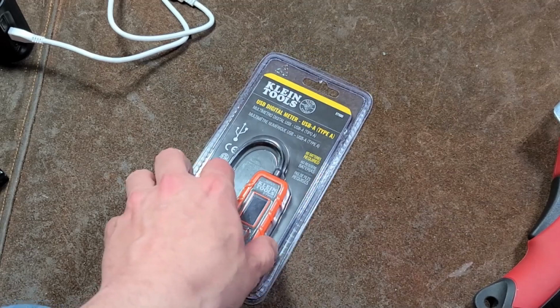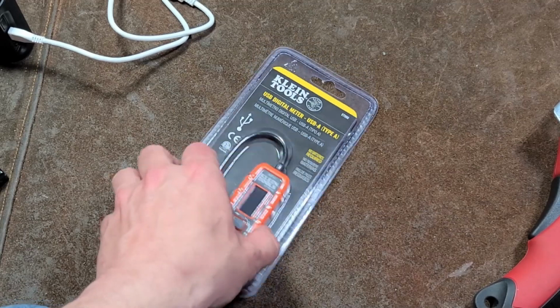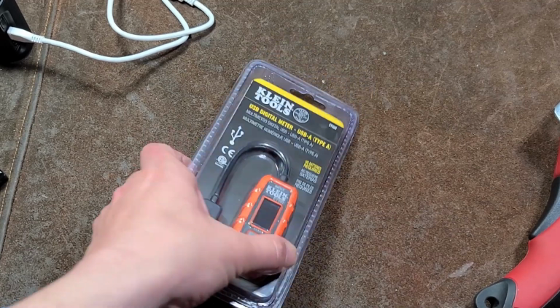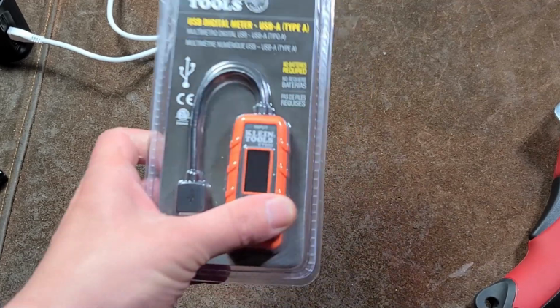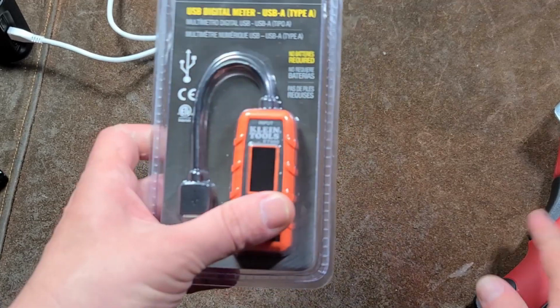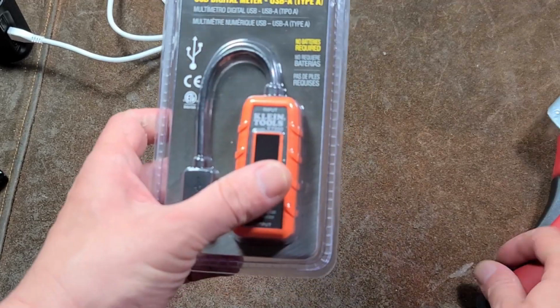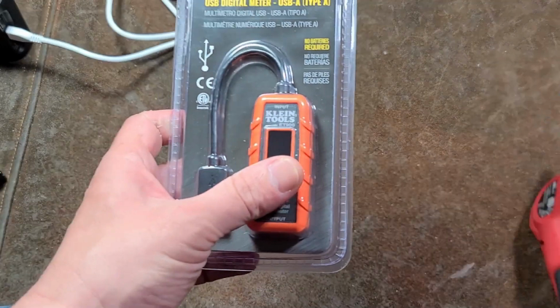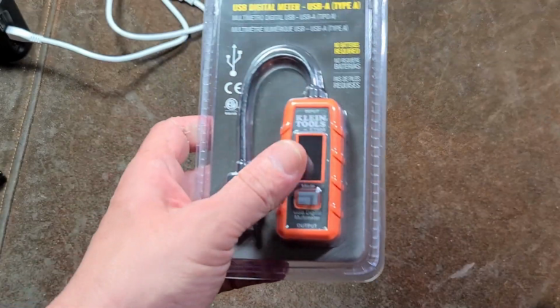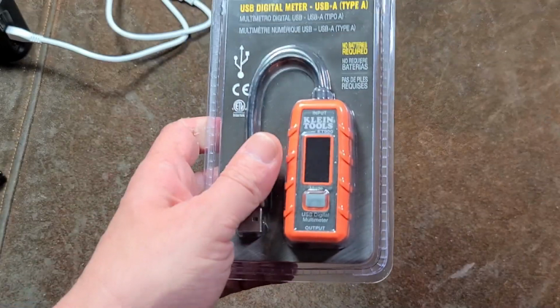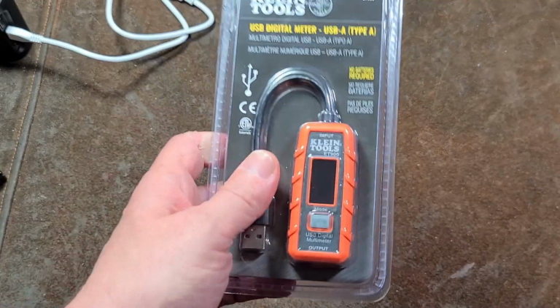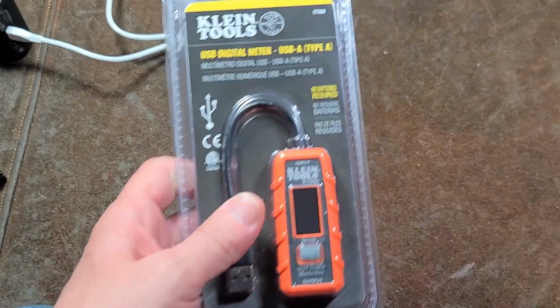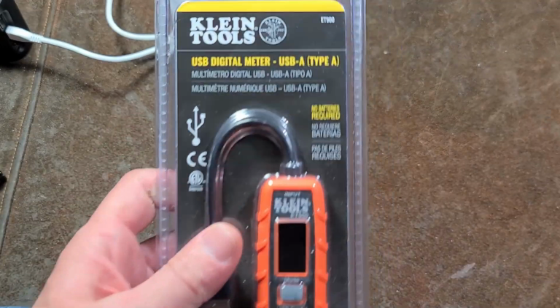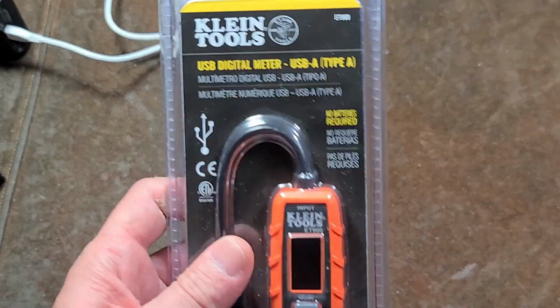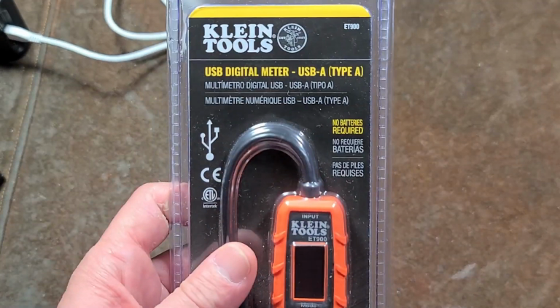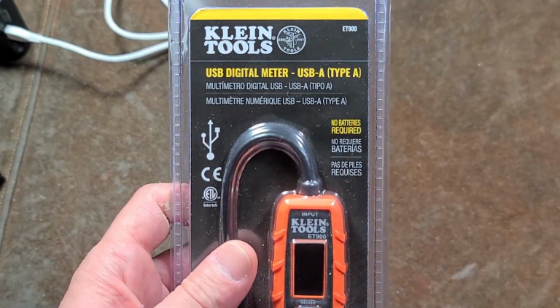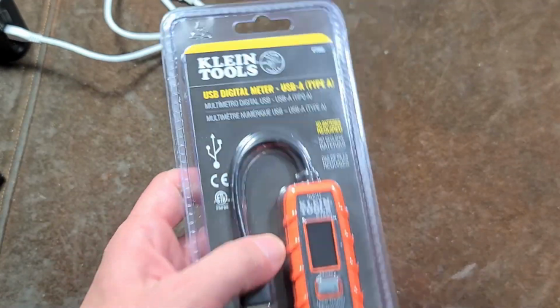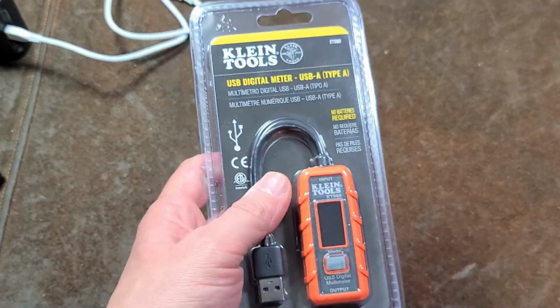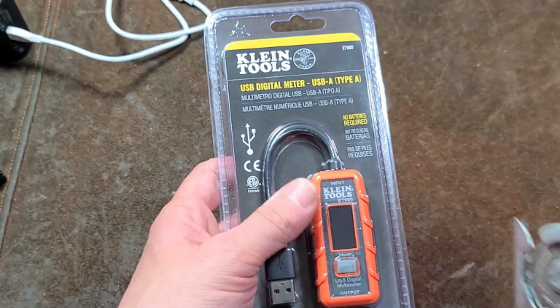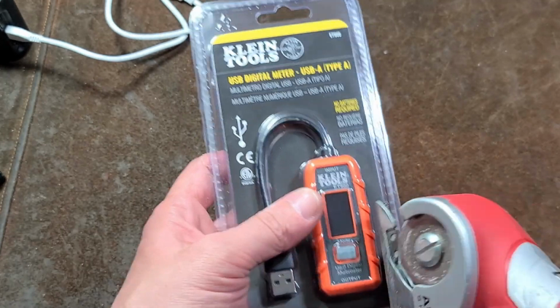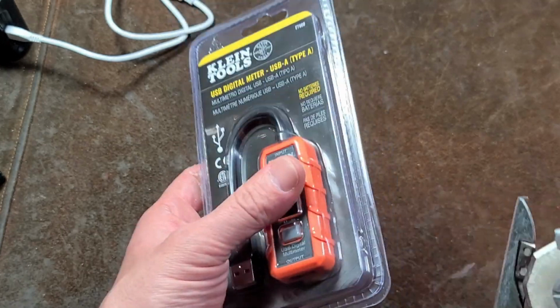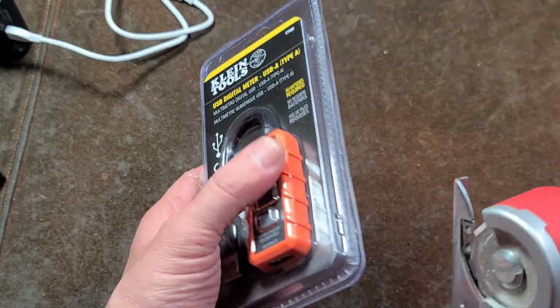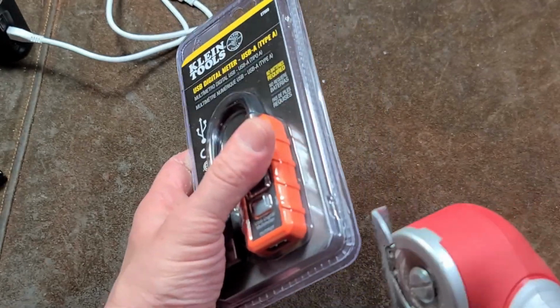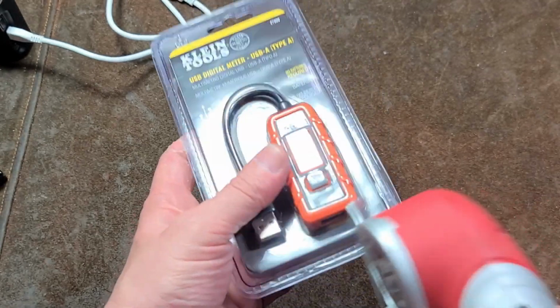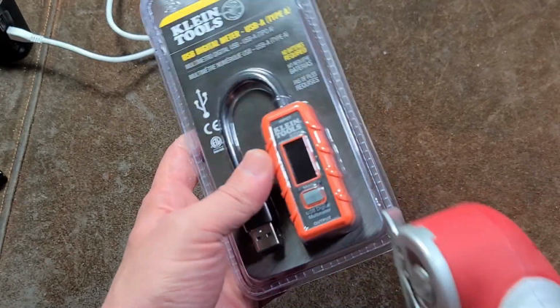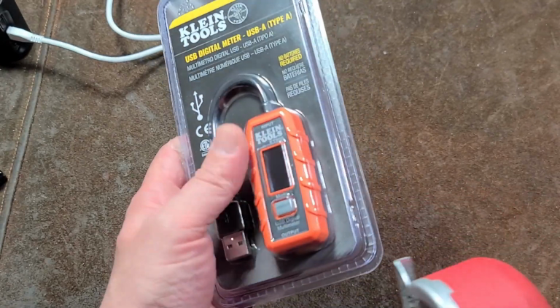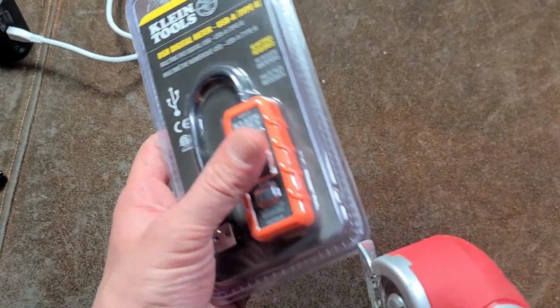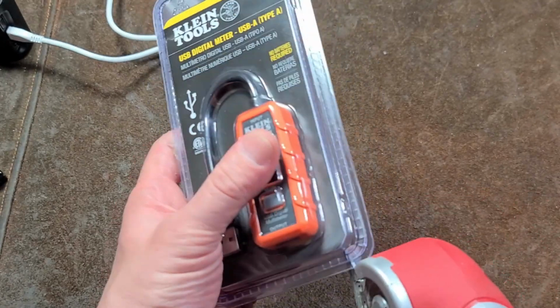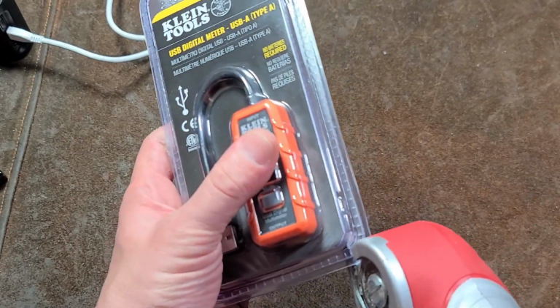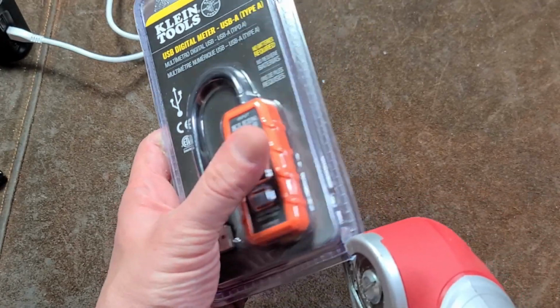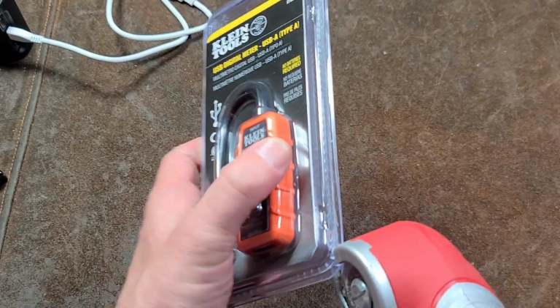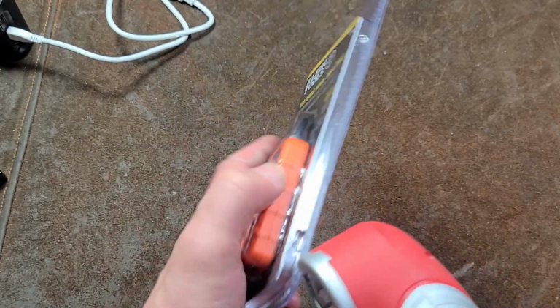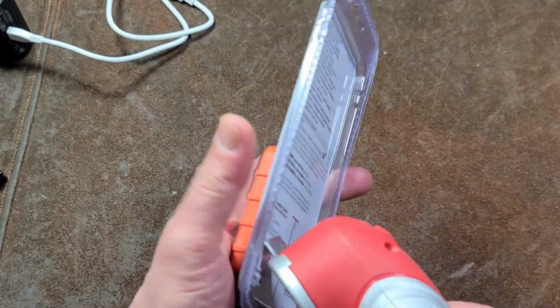Addis Maximus here, this time with a review of the Klein Tools ET-900. They actually also have an ET-910. This is a USB digital multimeter and tester.